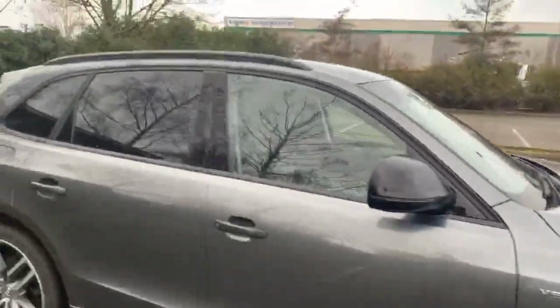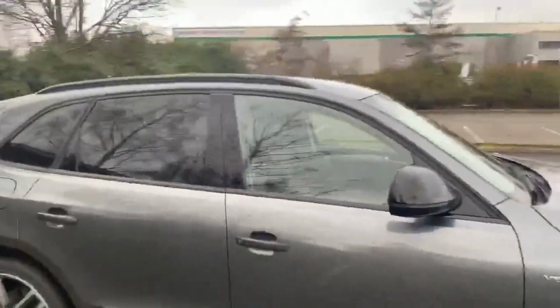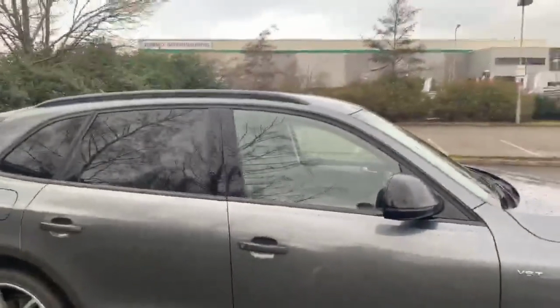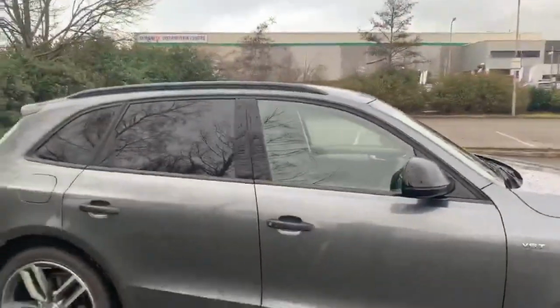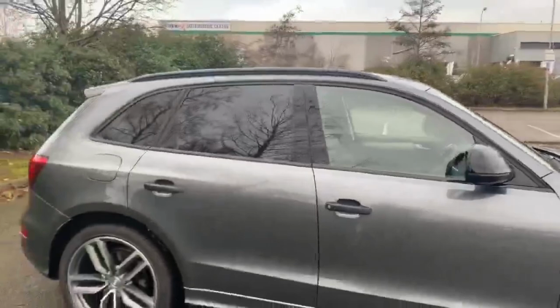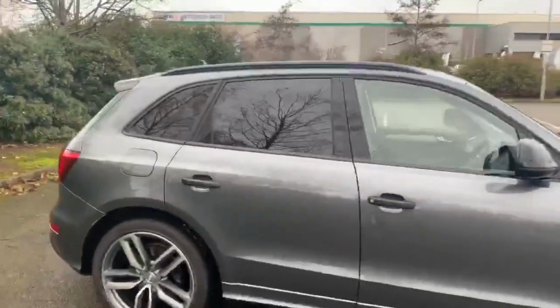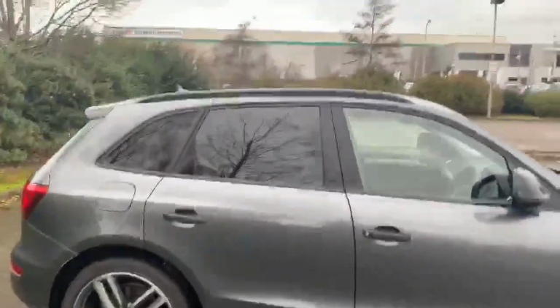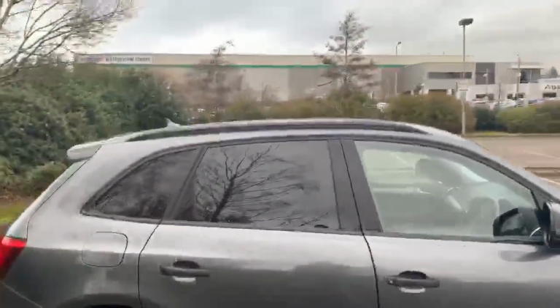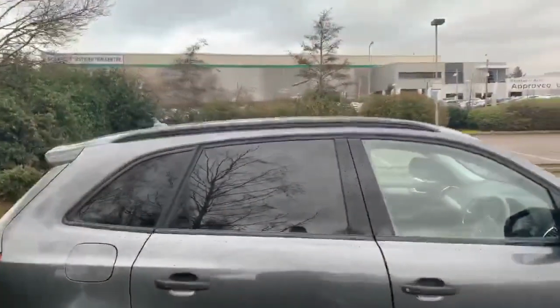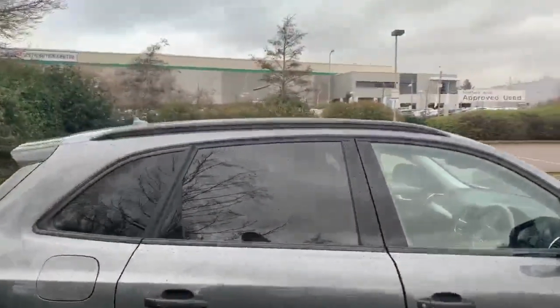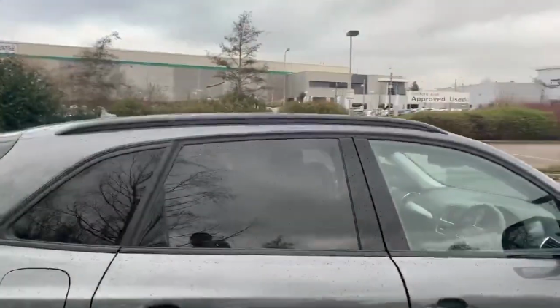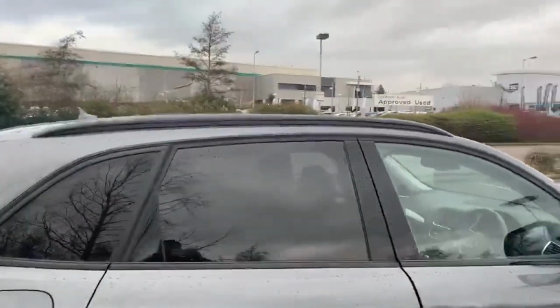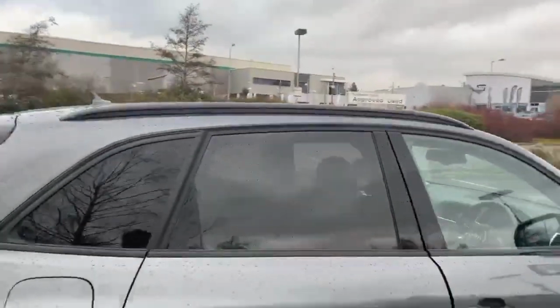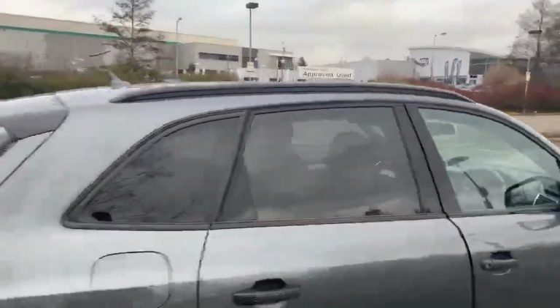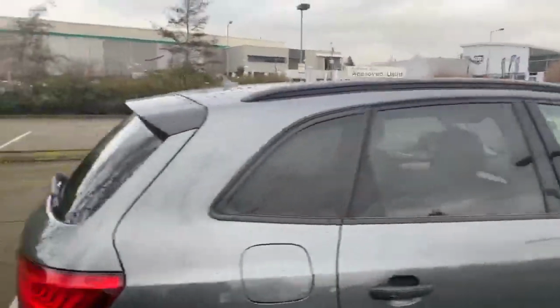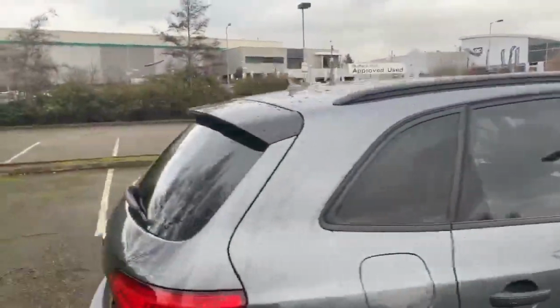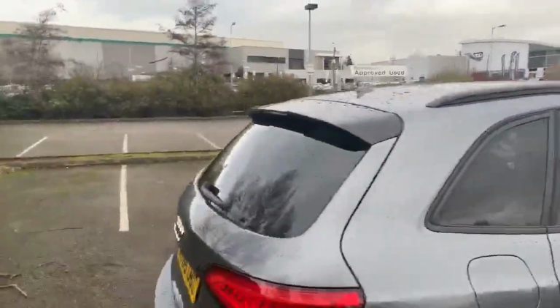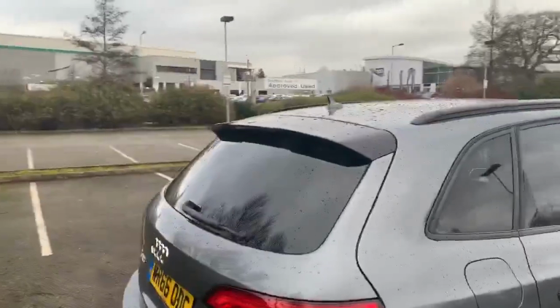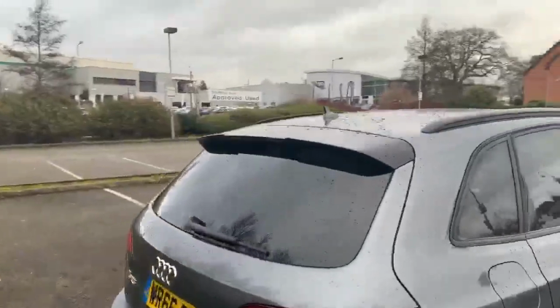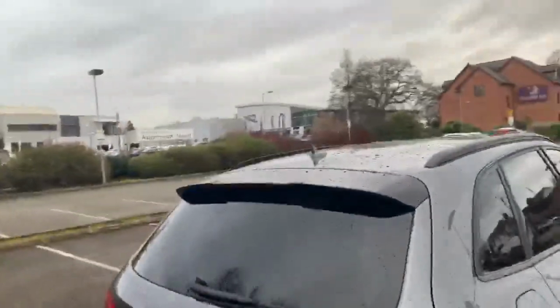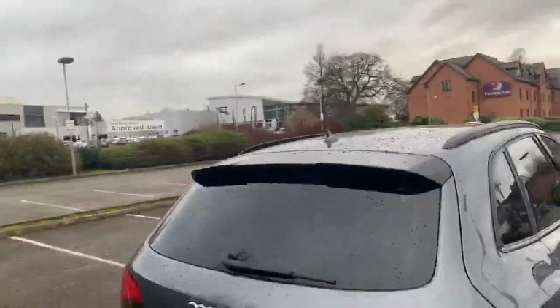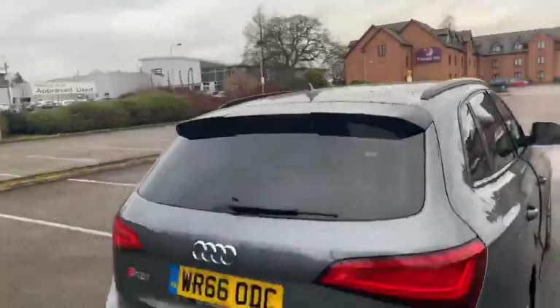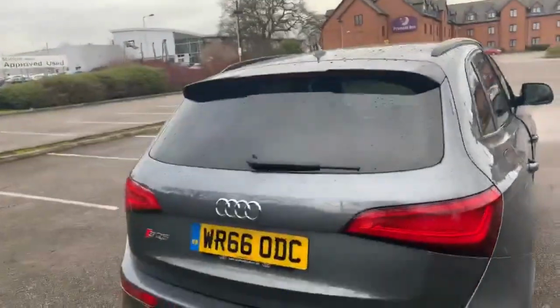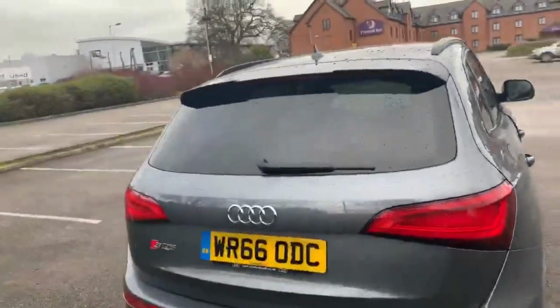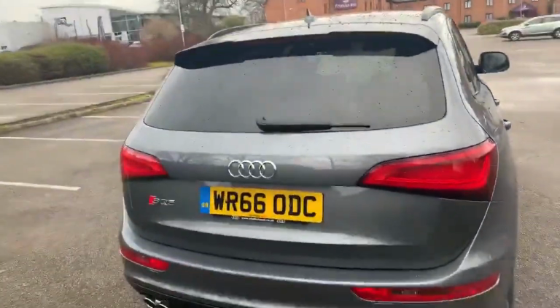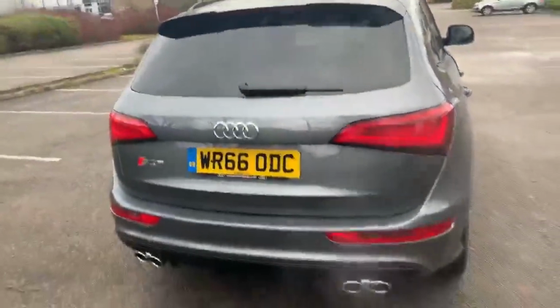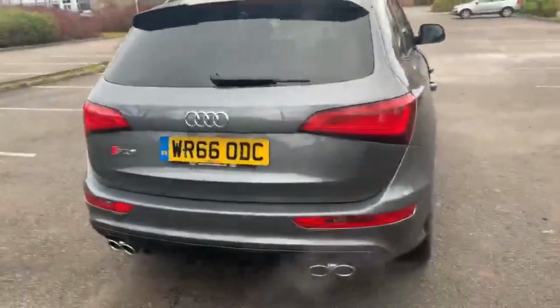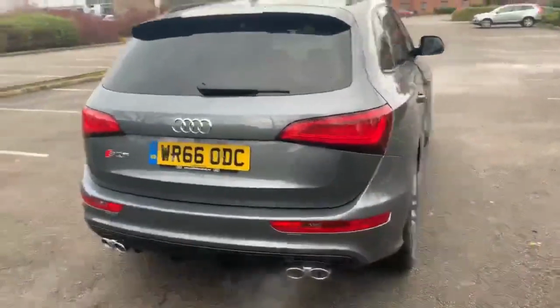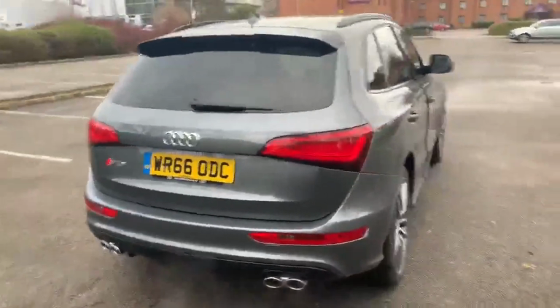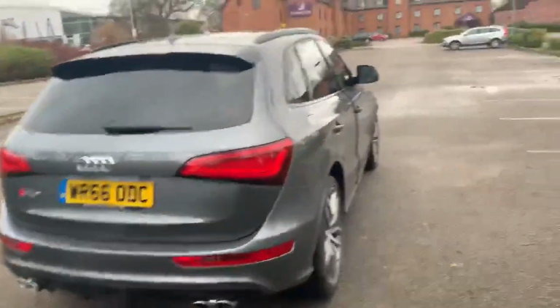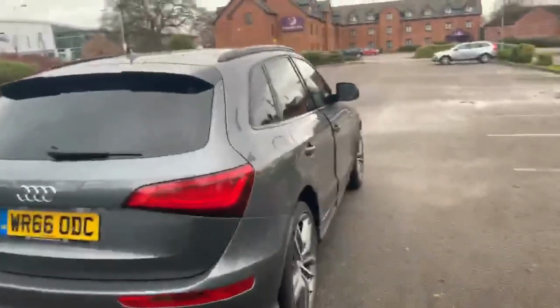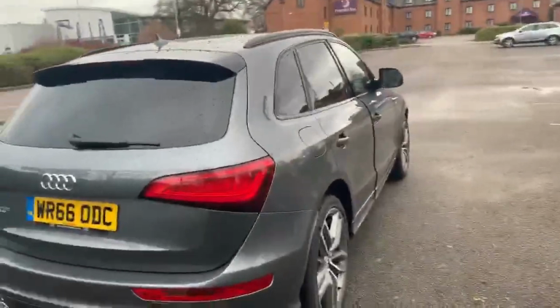This car does come with a black styling pack, black roof rails, and the price is listed on the side there. Moving towards the back, we have the rear spoiler, and this does come with the front and rear parking sensors as well.